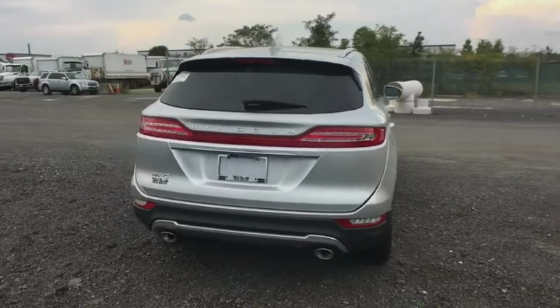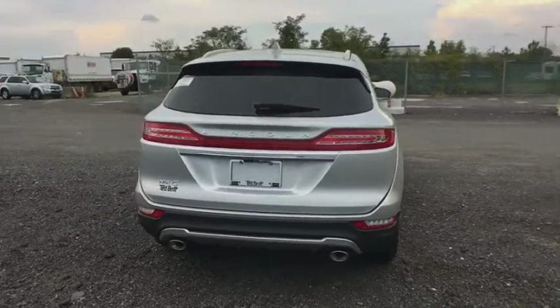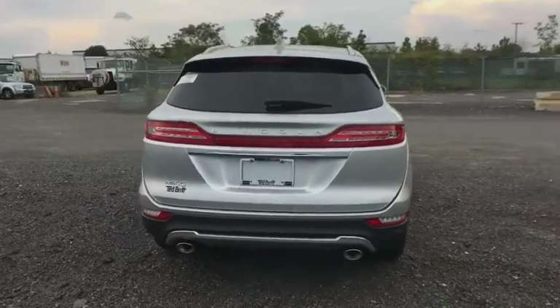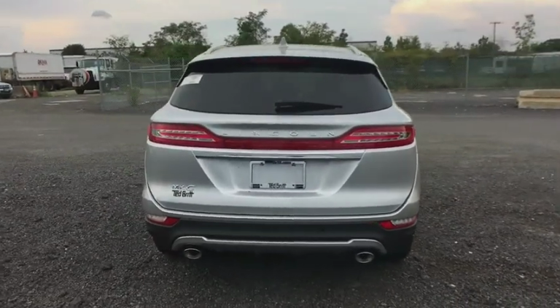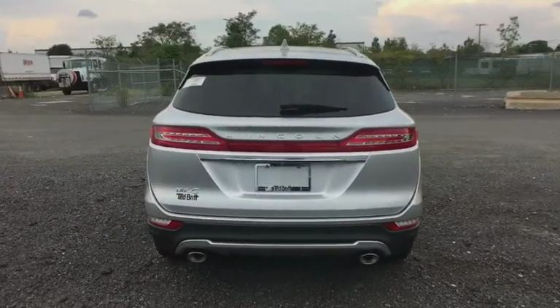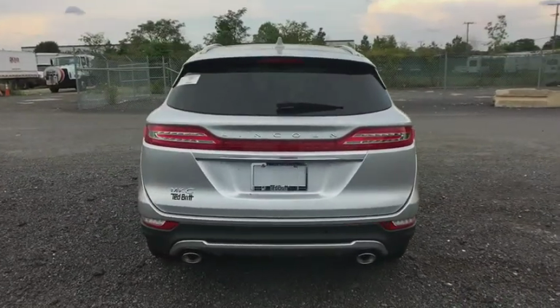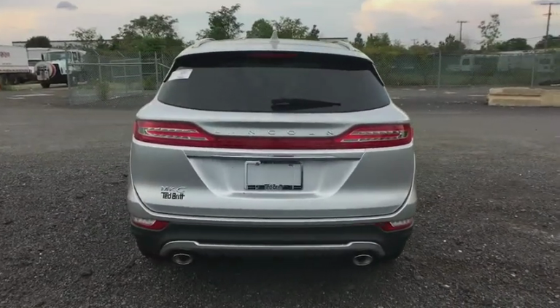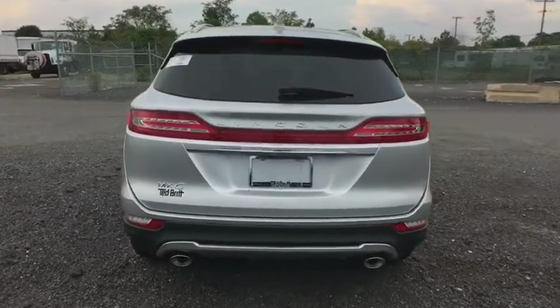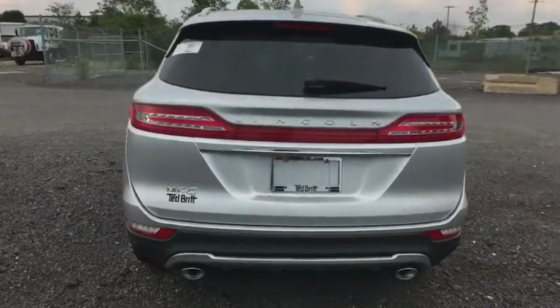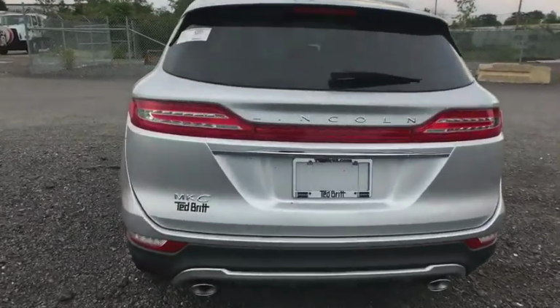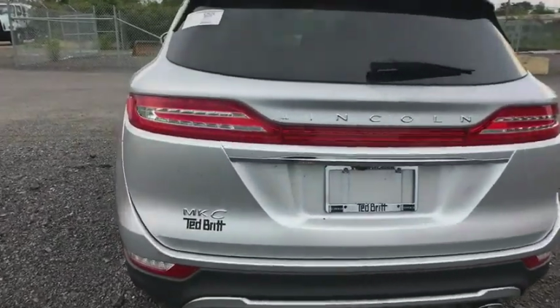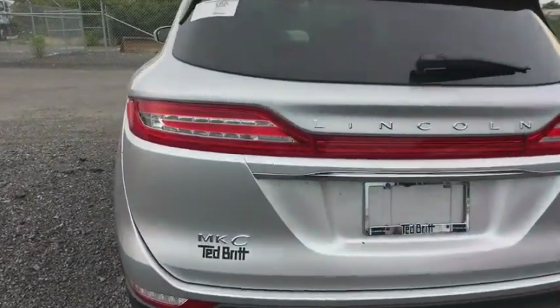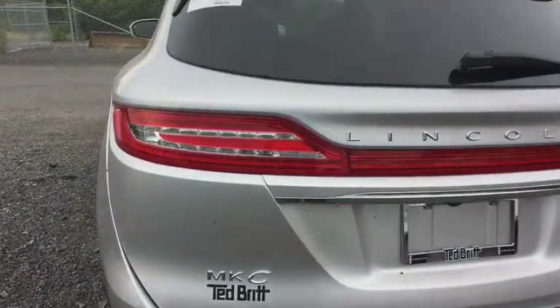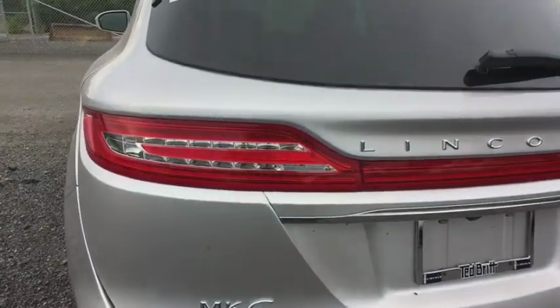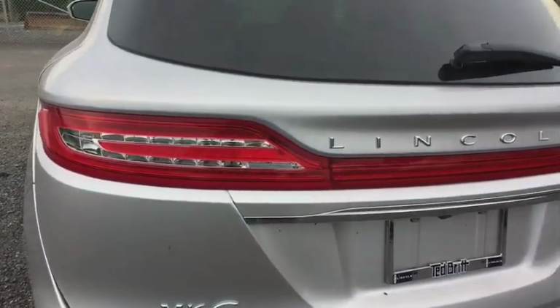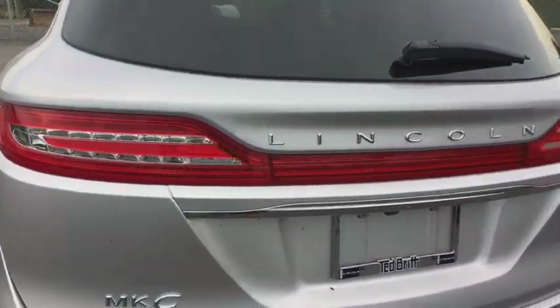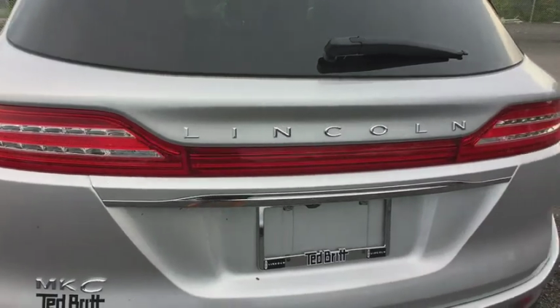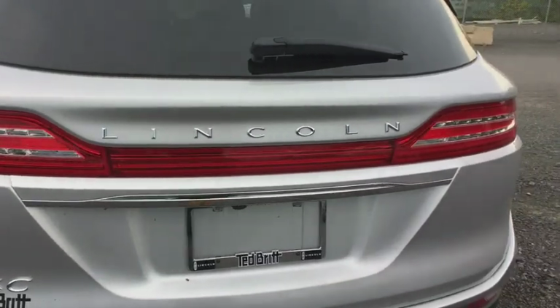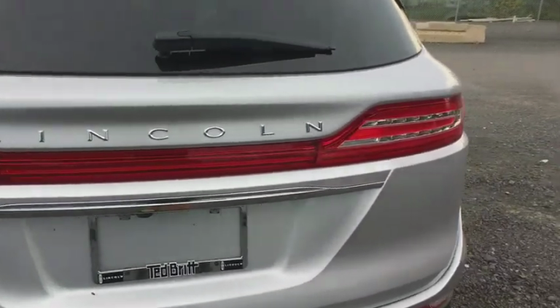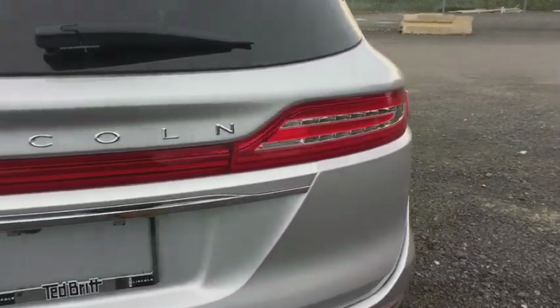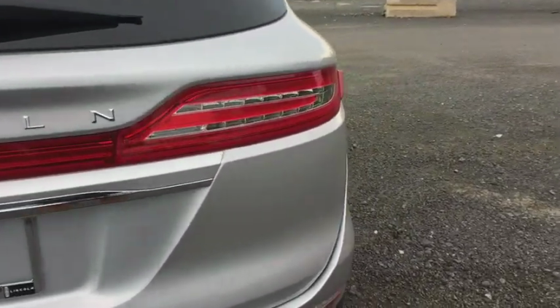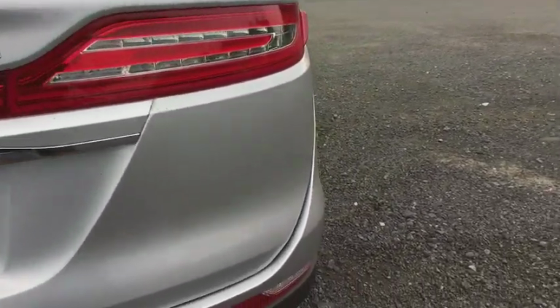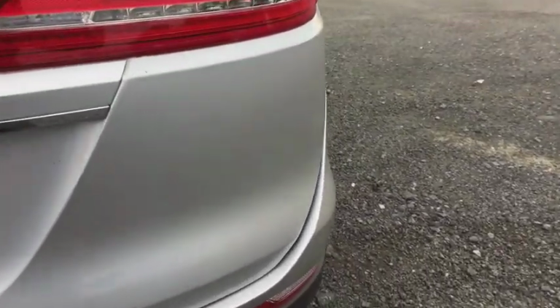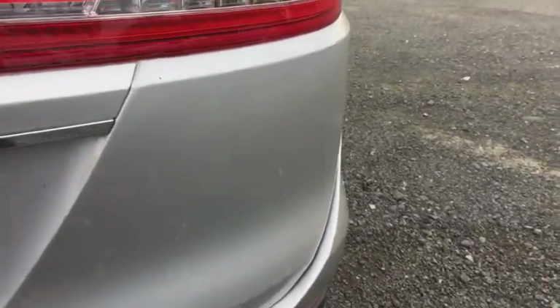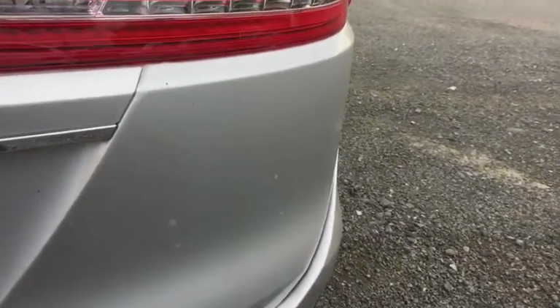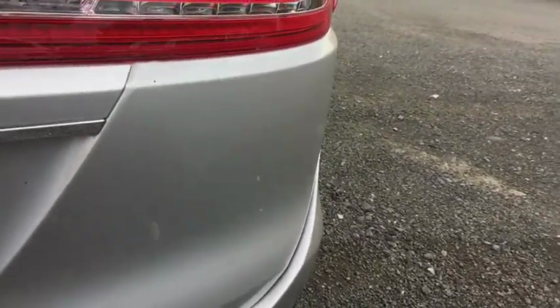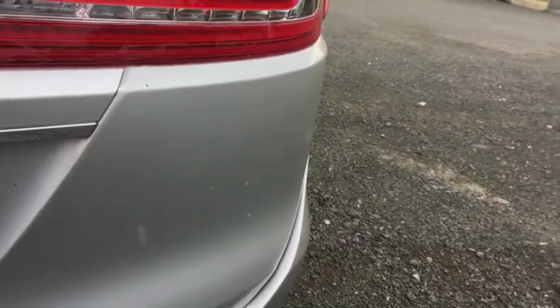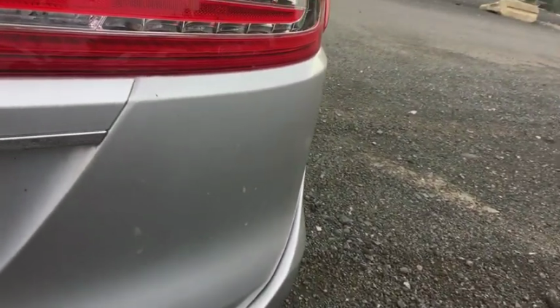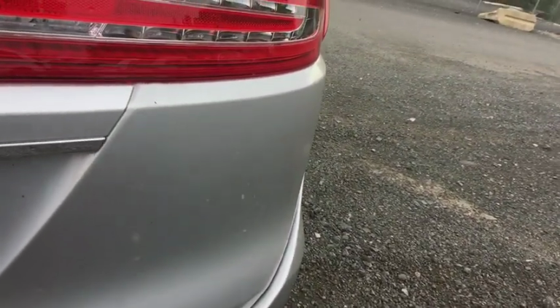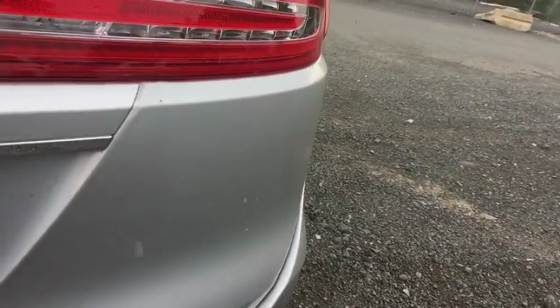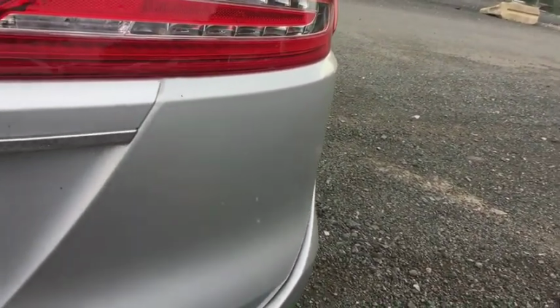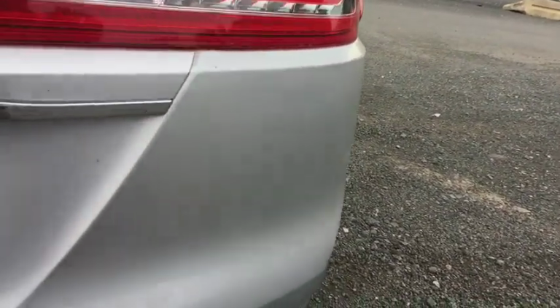Traction control, power passenger seat, power liftgate, dual airbags, power steering, four-wheel disc brakes, active suspension system, universal garage door opener.